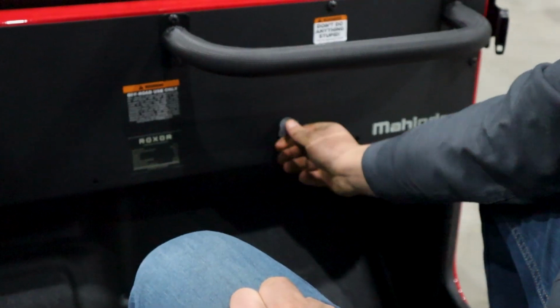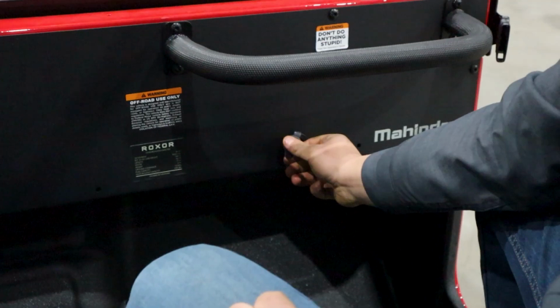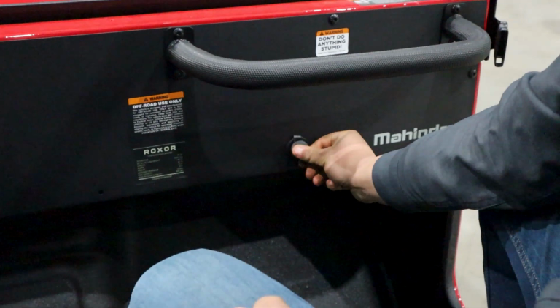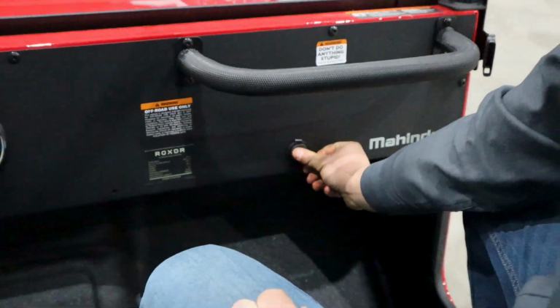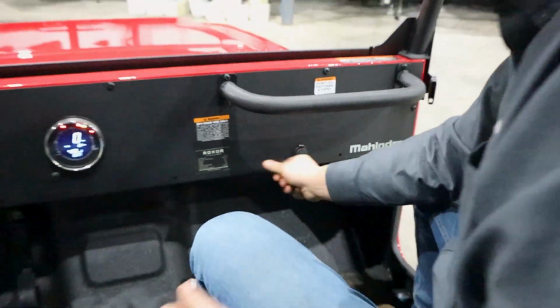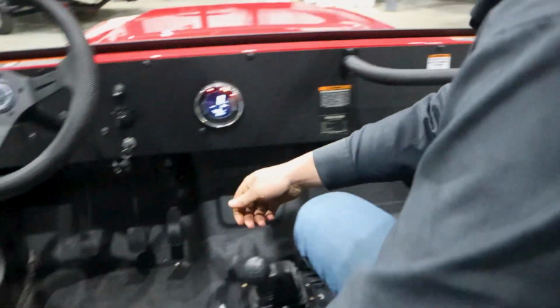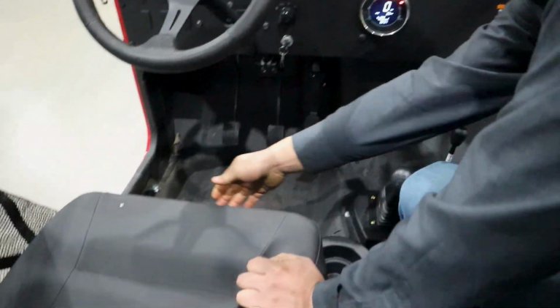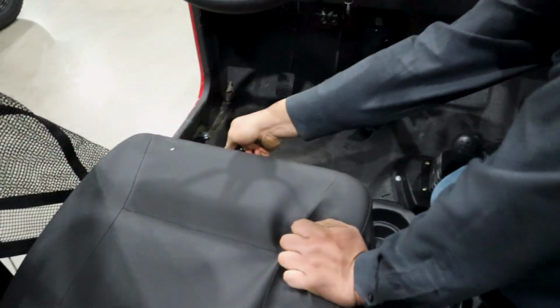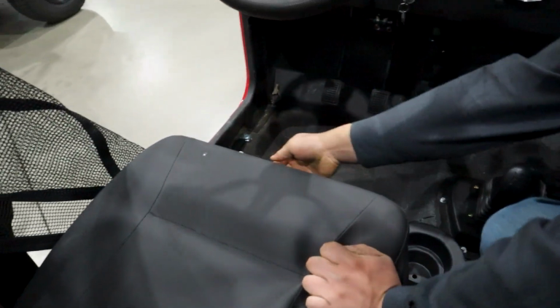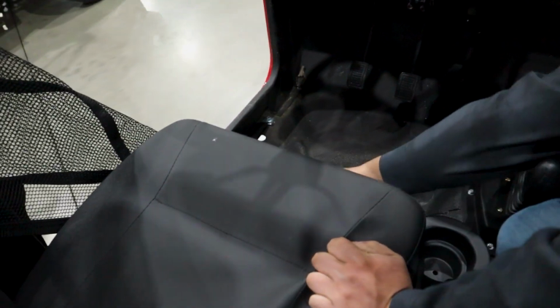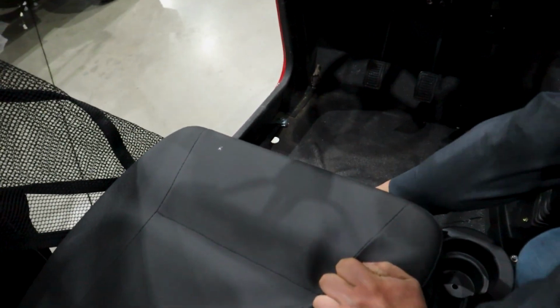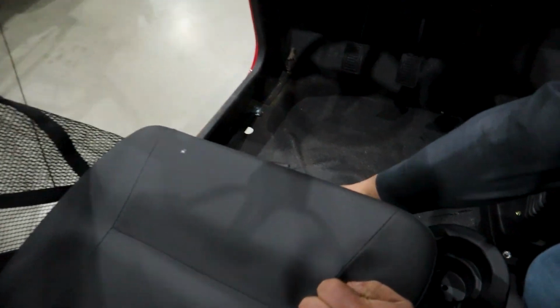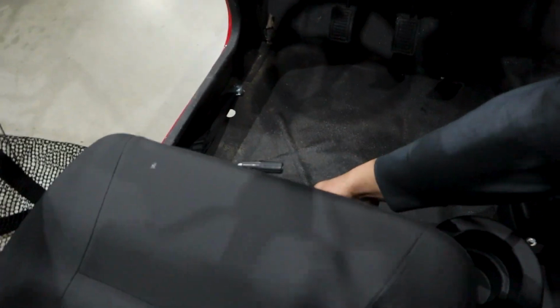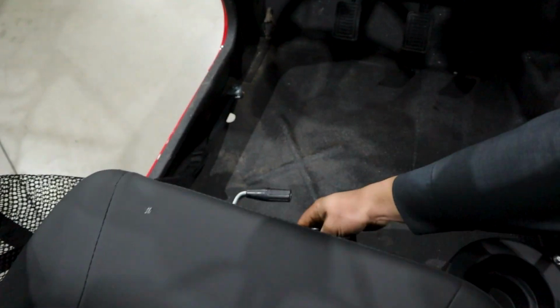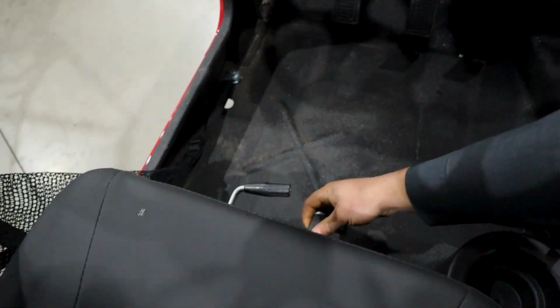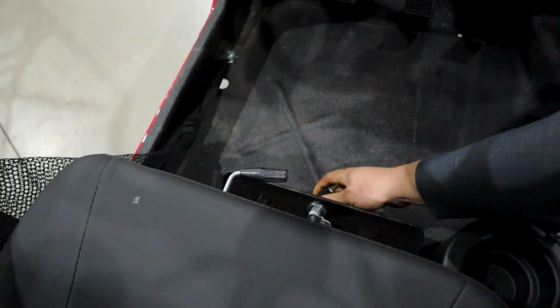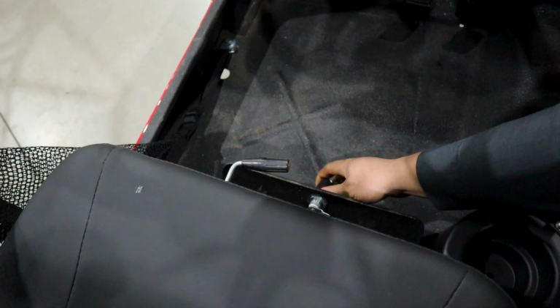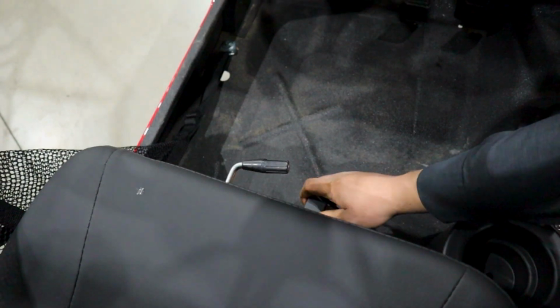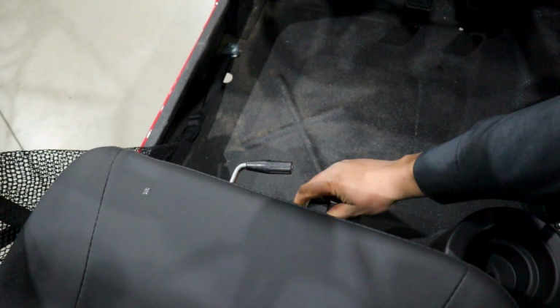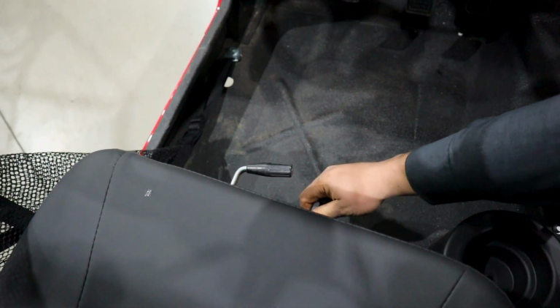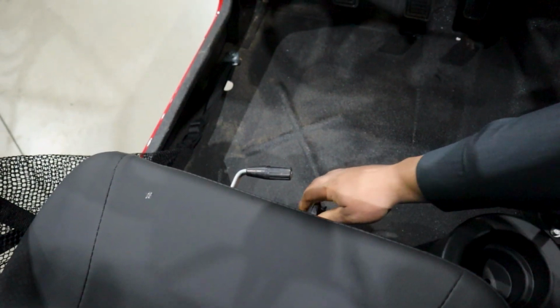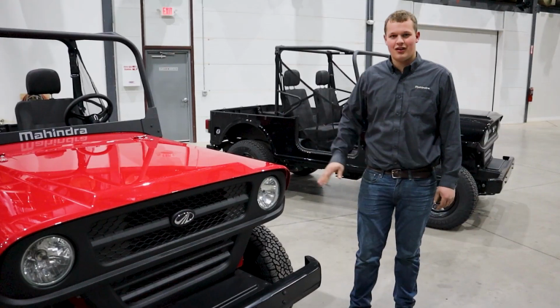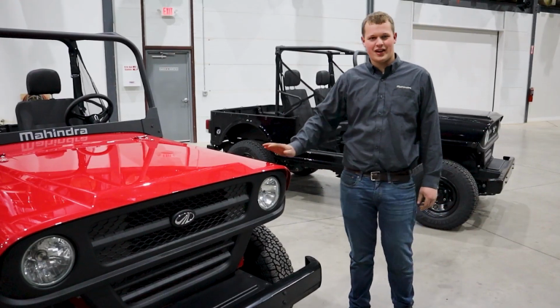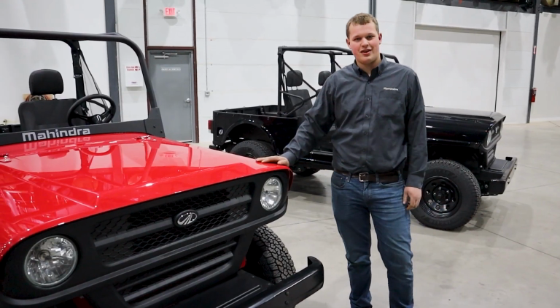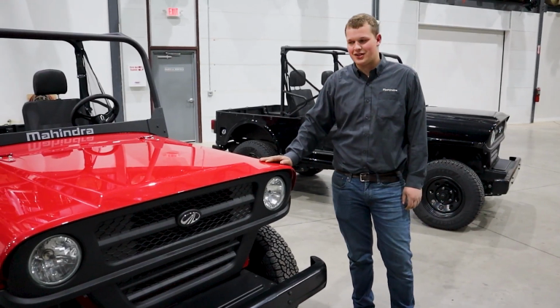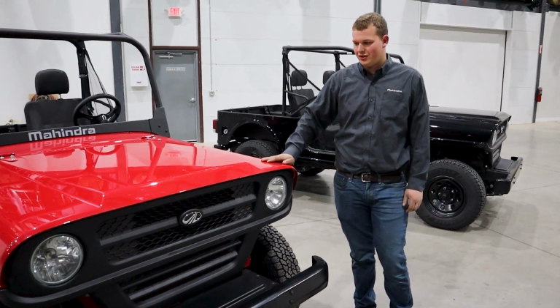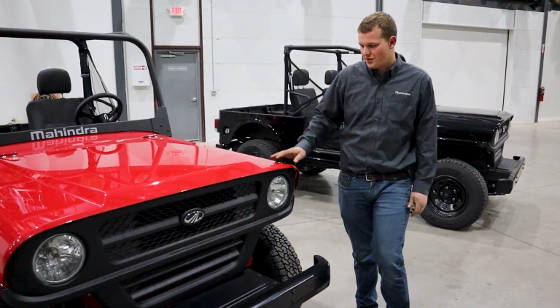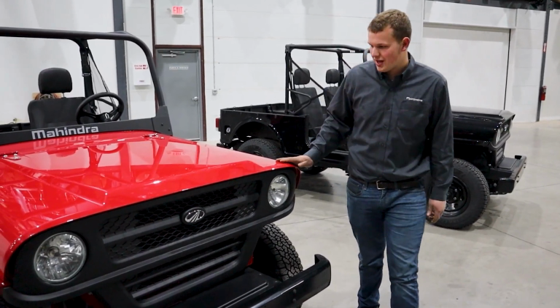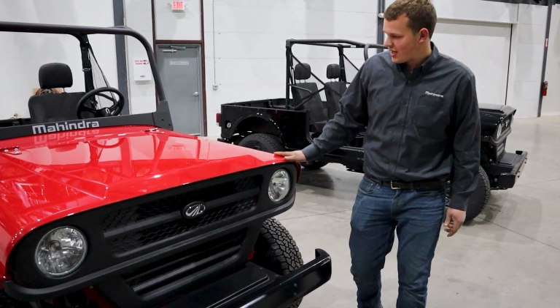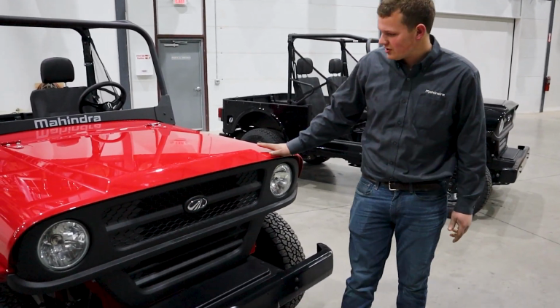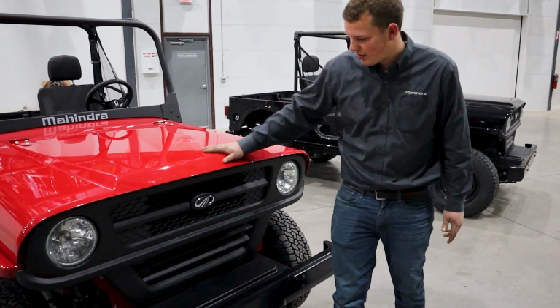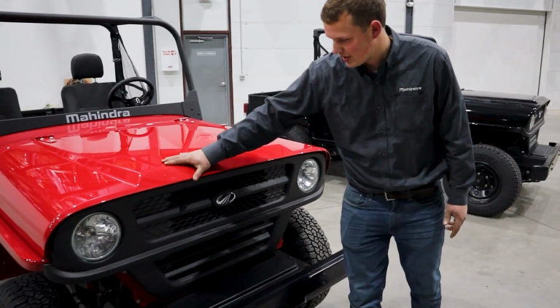The seats are both adjustable forwards and backwards and you have a nice little storage box under each one of them. On the exterior of the Roxor you'll notice that it has all steel bodywork.